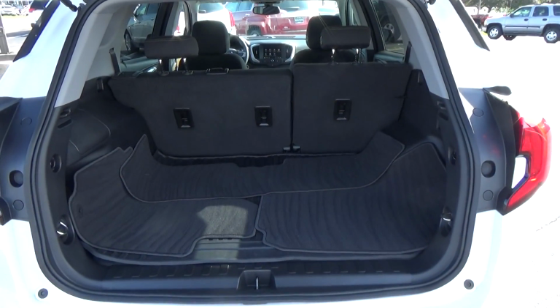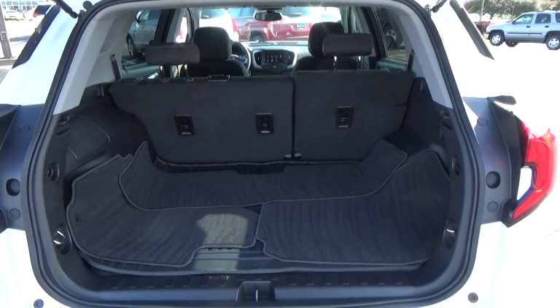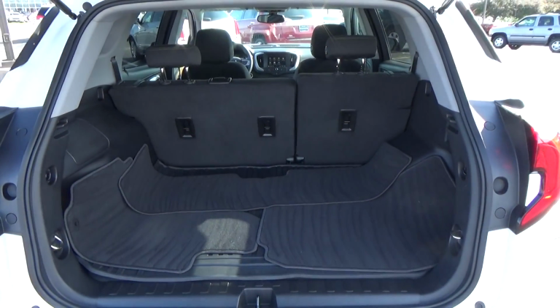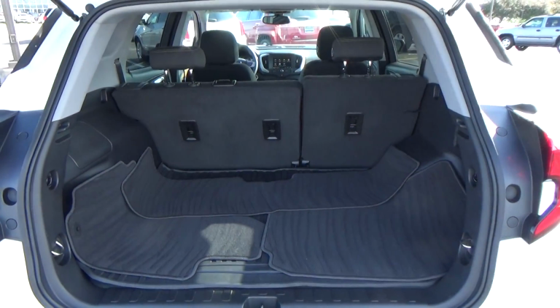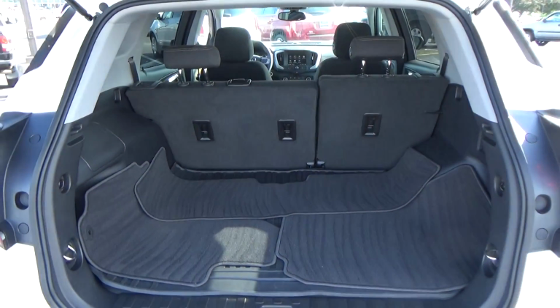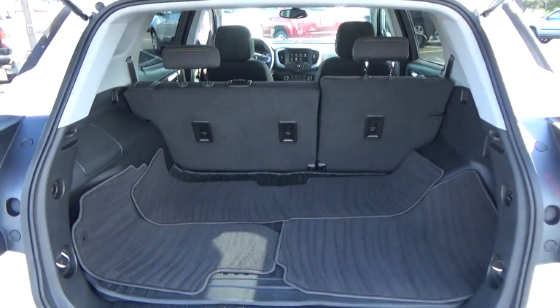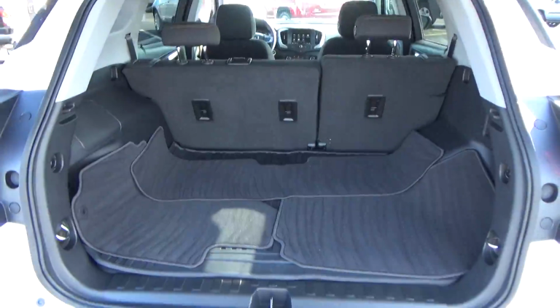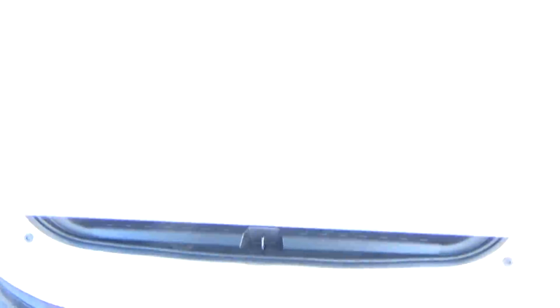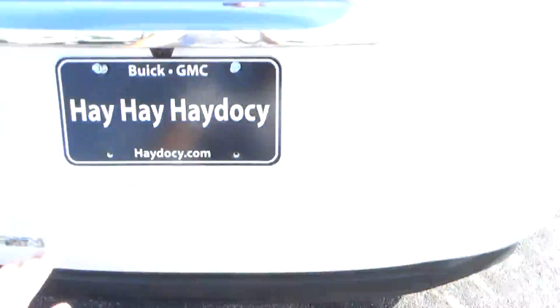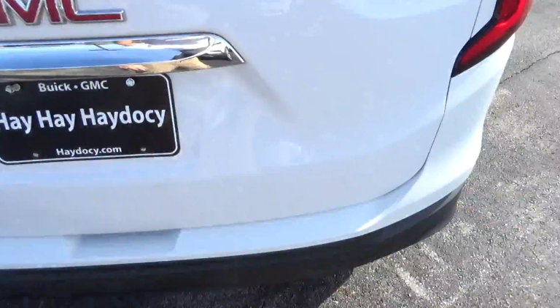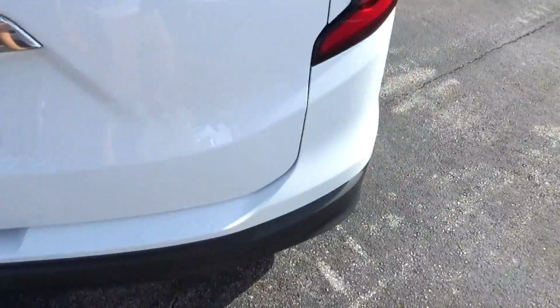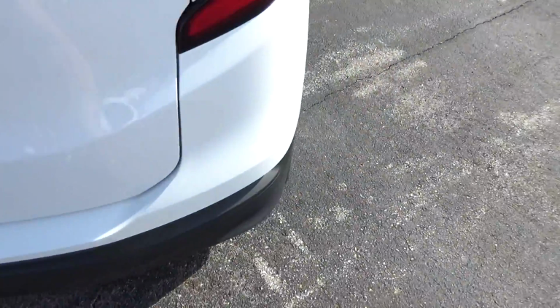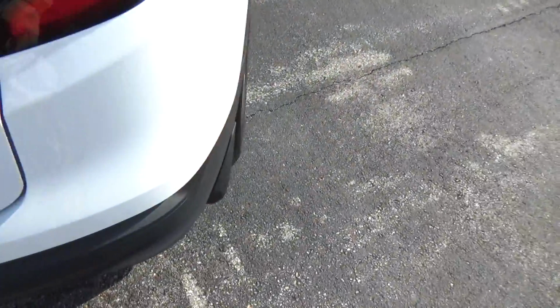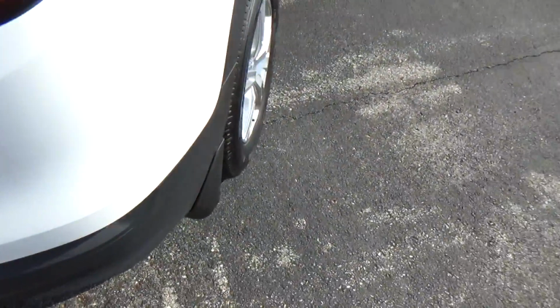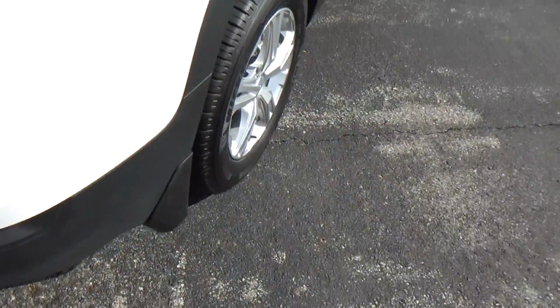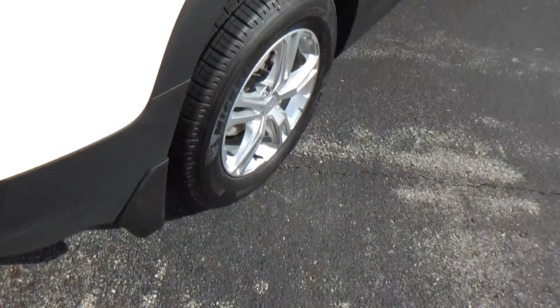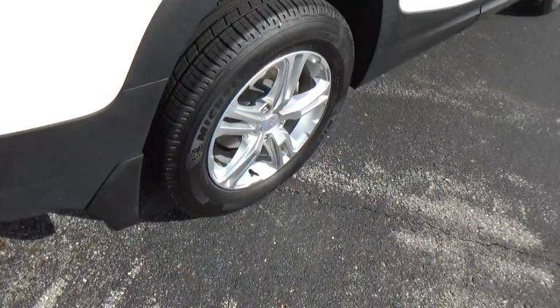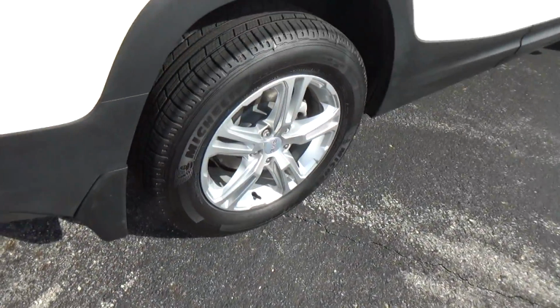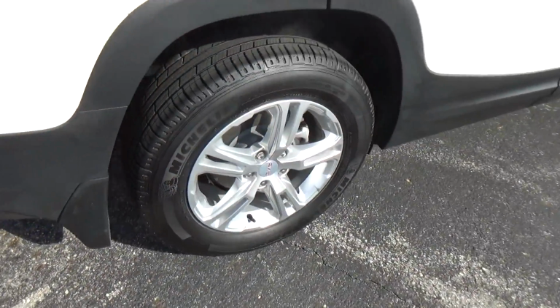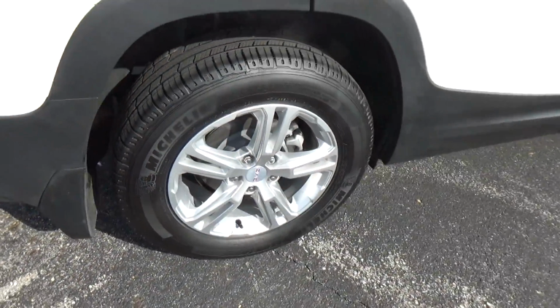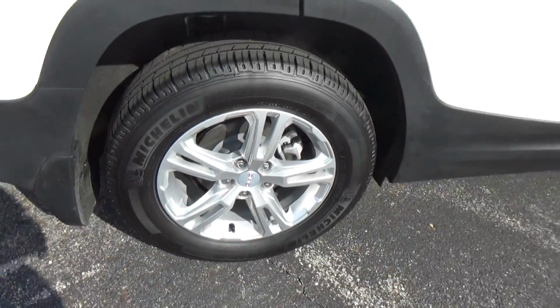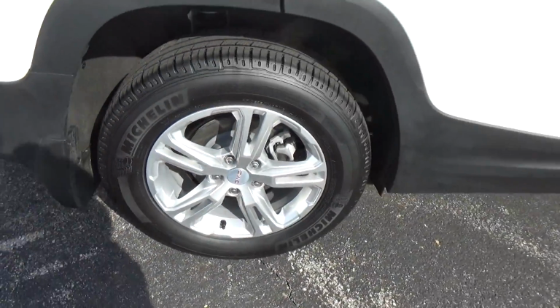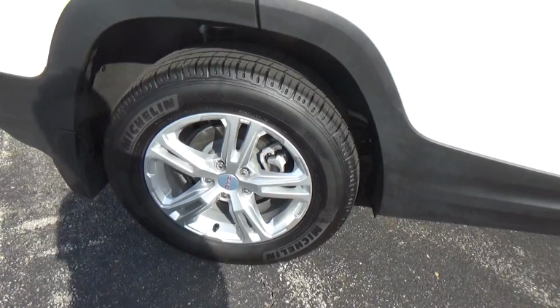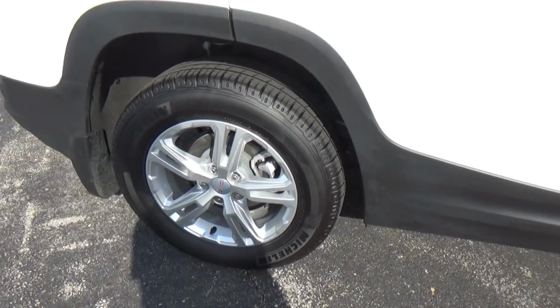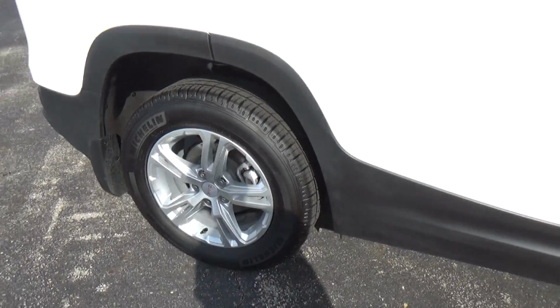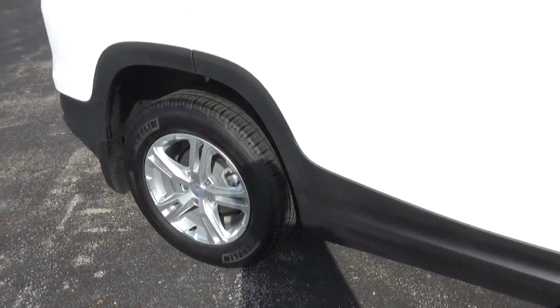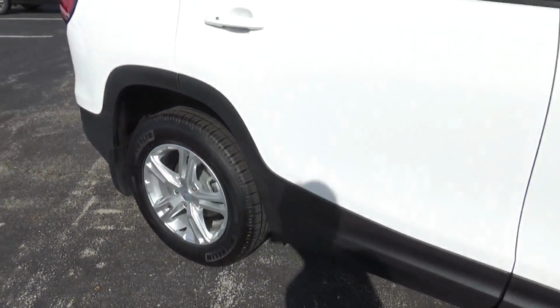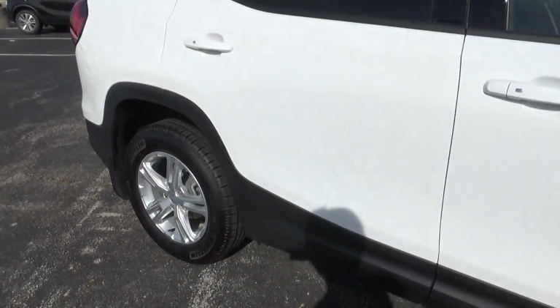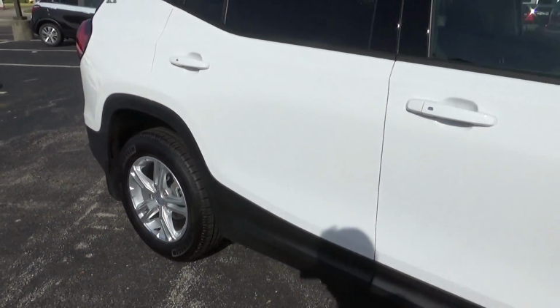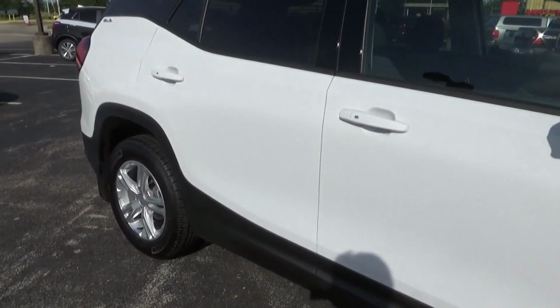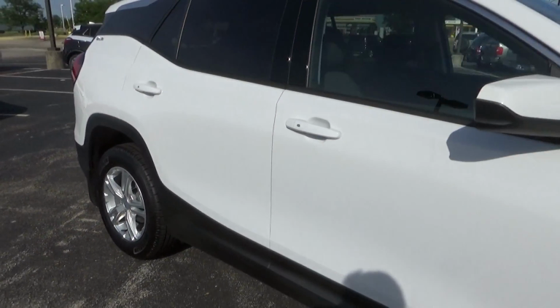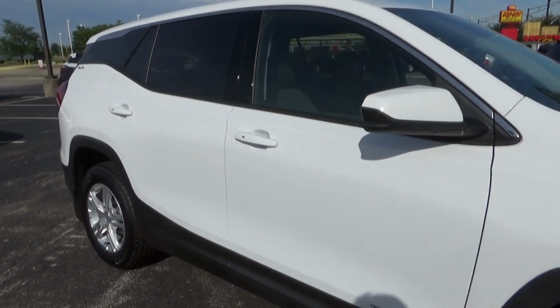Cargo space. Alloy wheels. 4-wheel disc brakes.